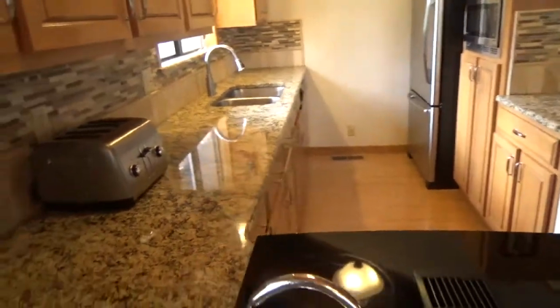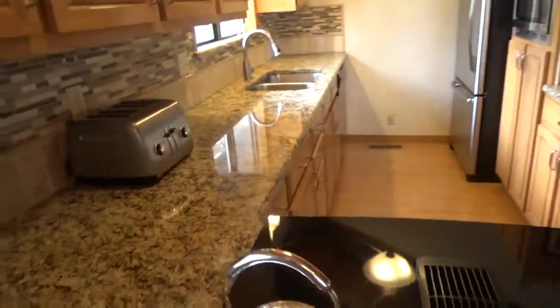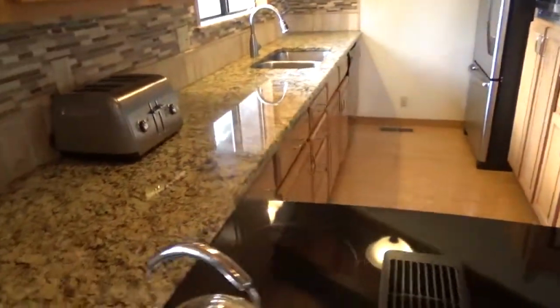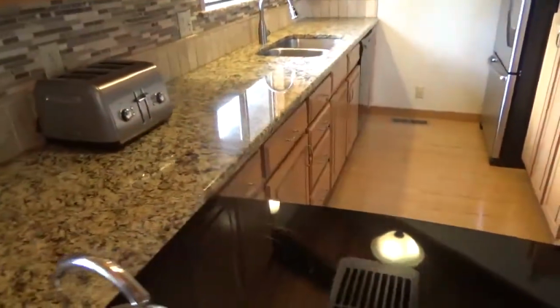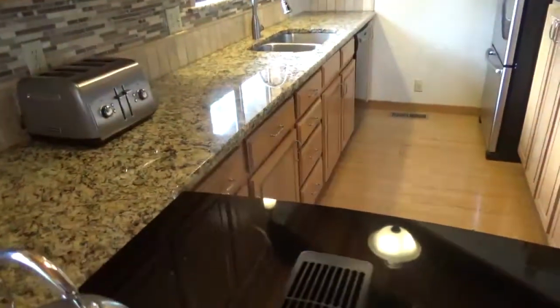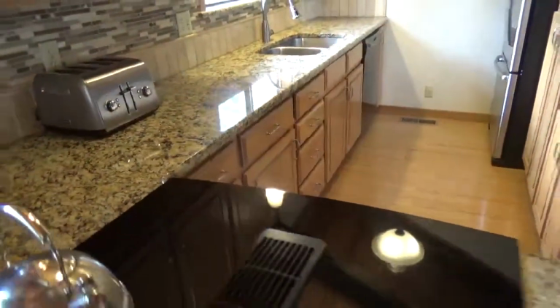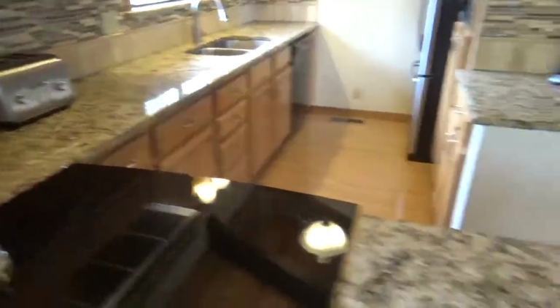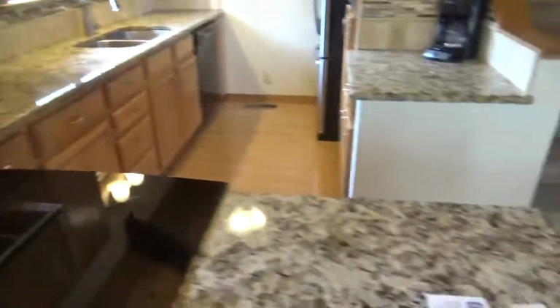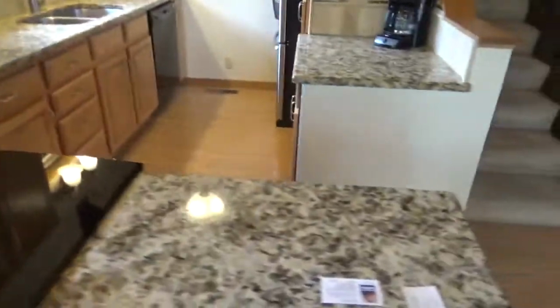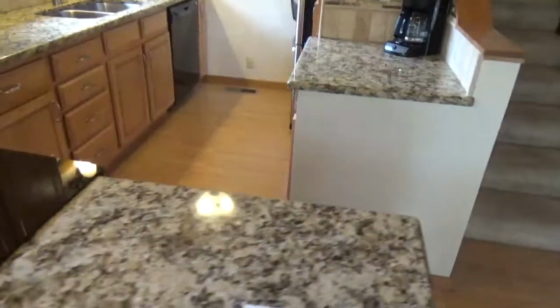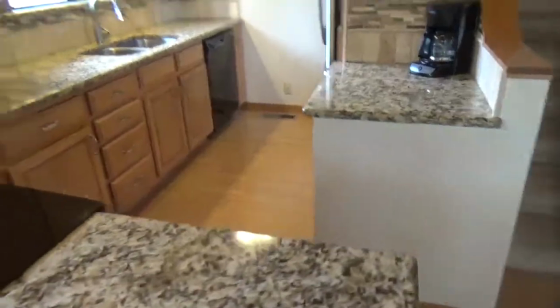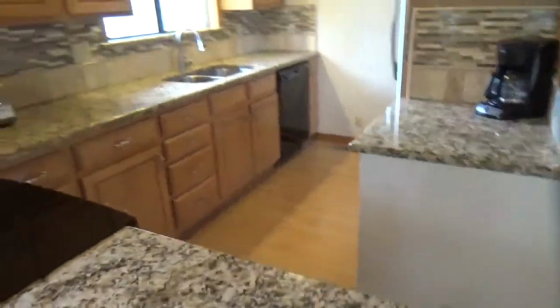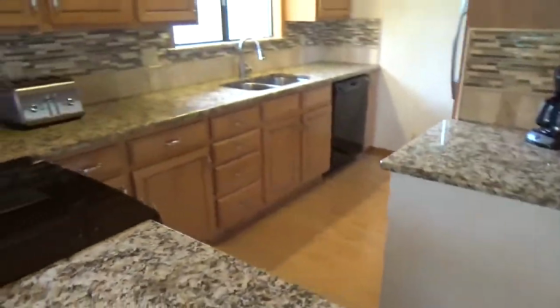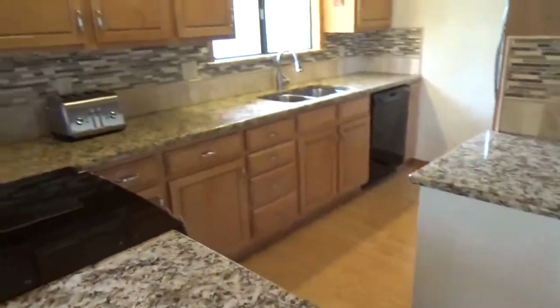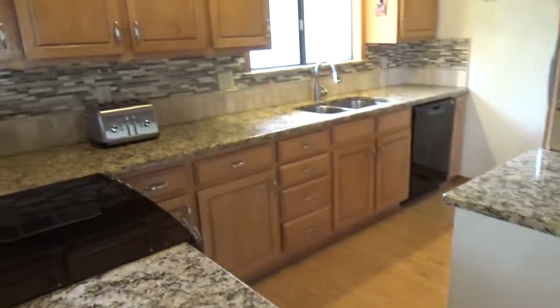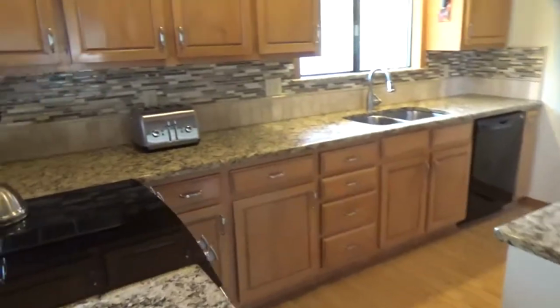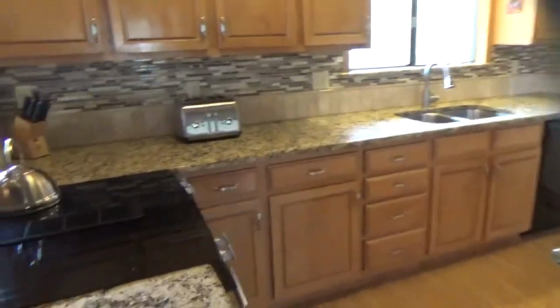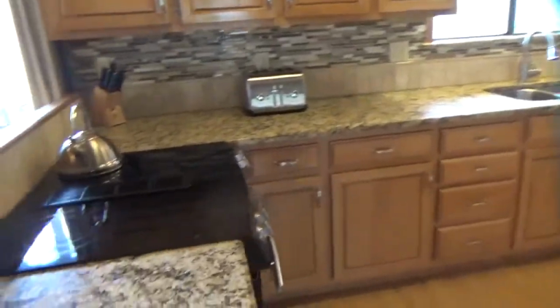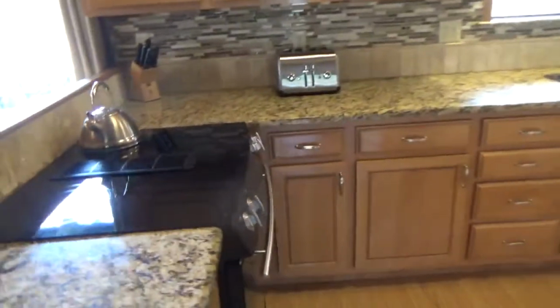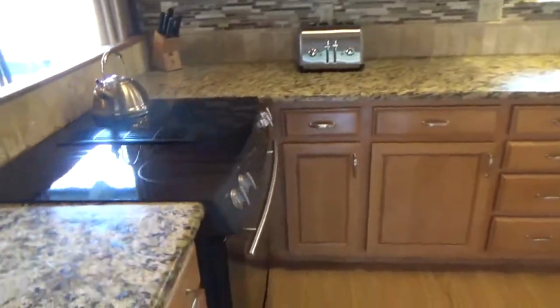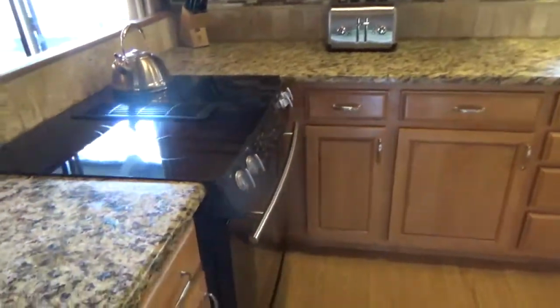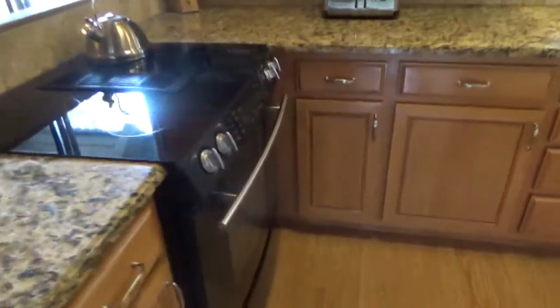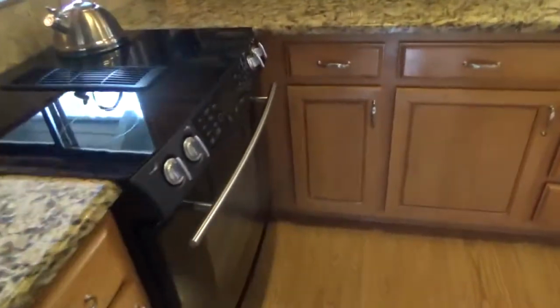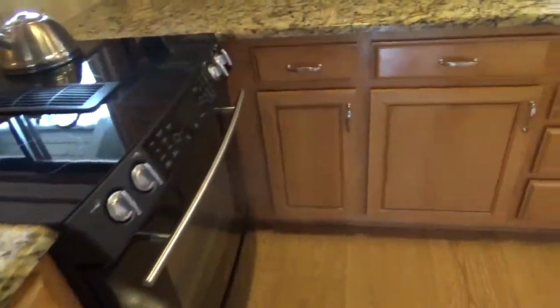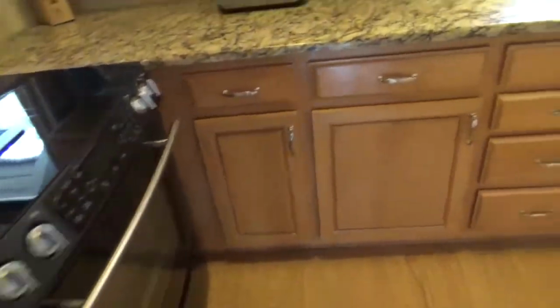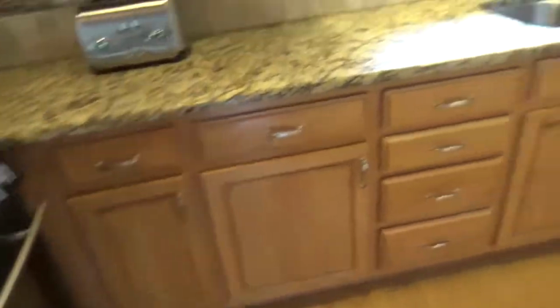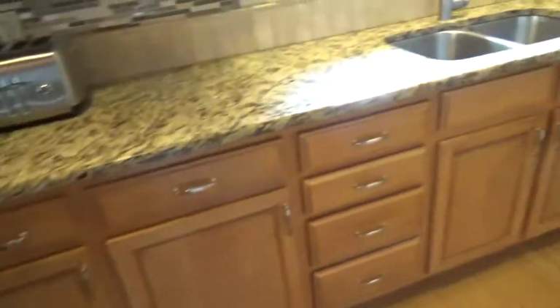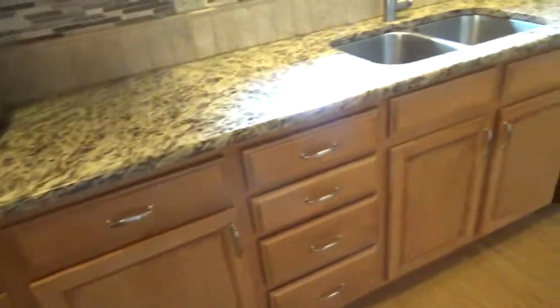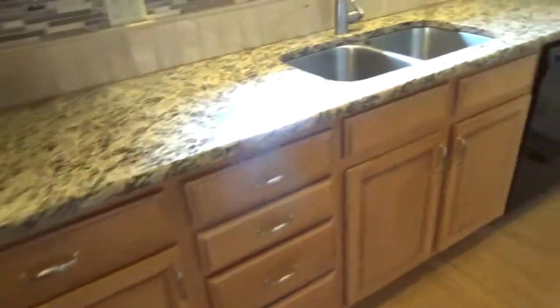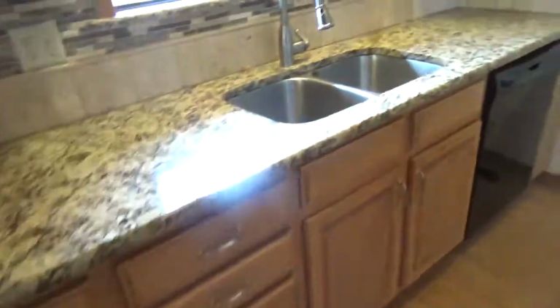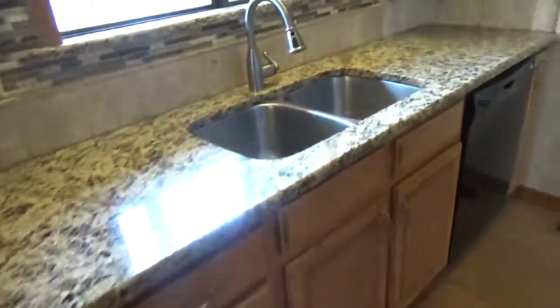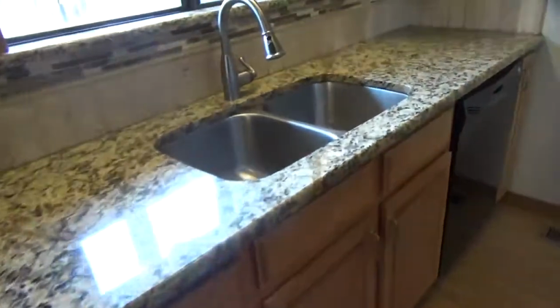Updated granite countertops, new backsplash, new appliances, under-mount sink.